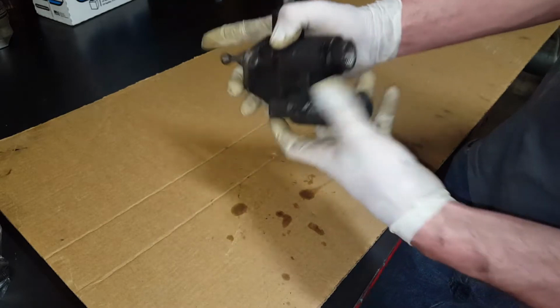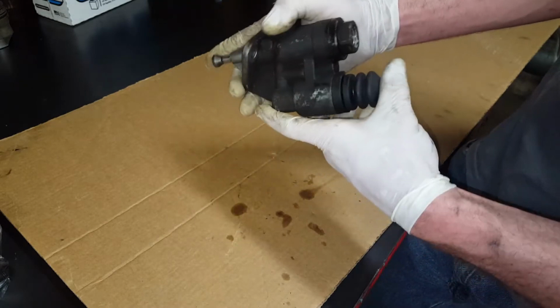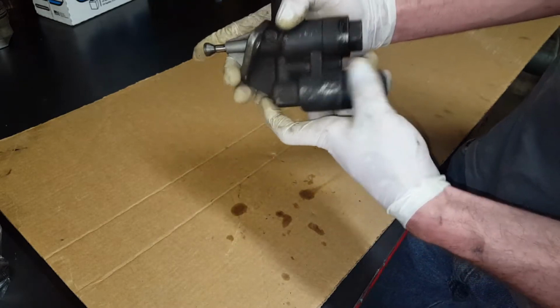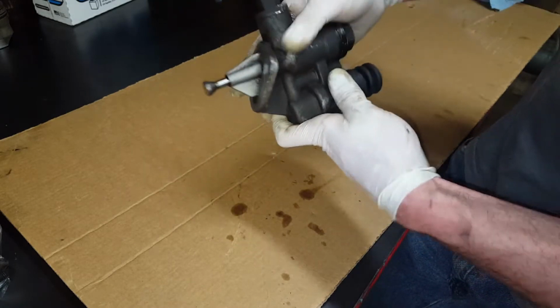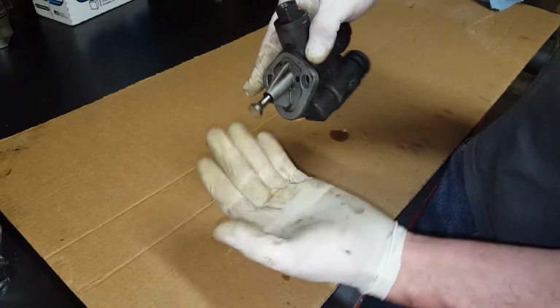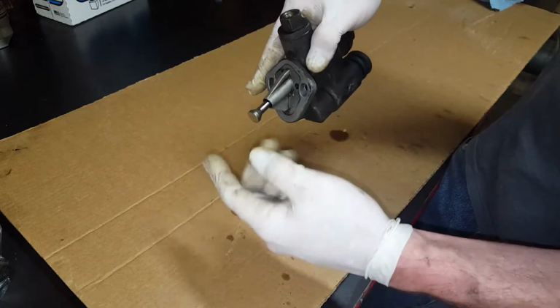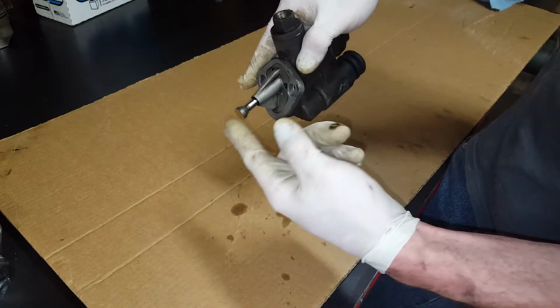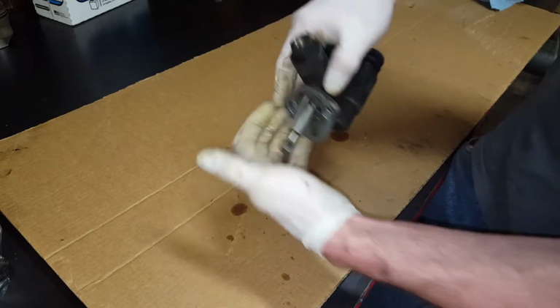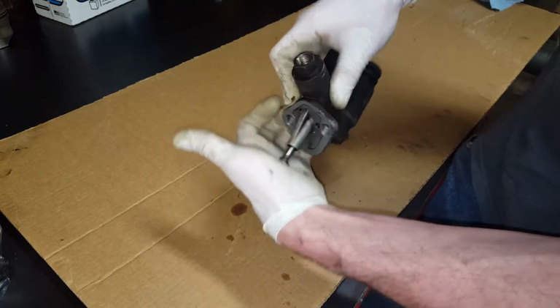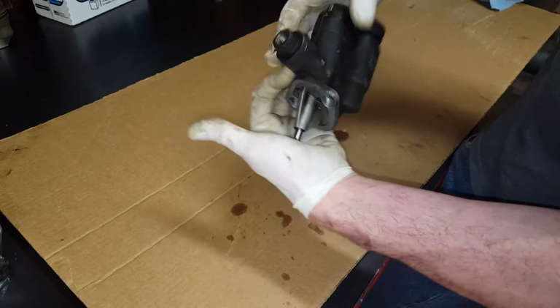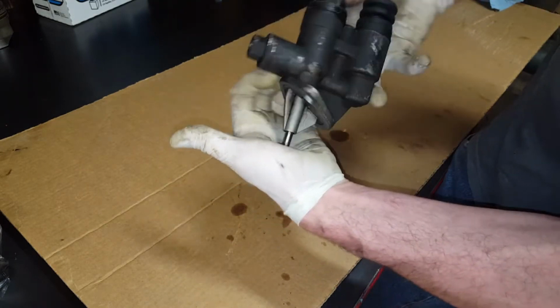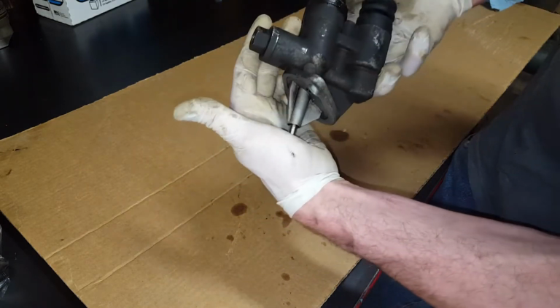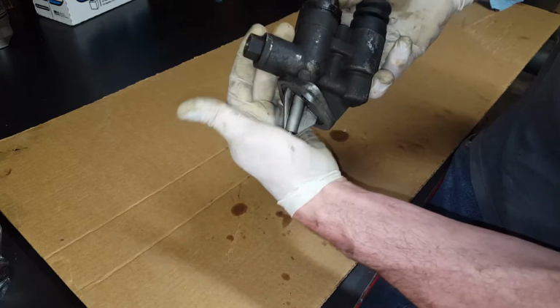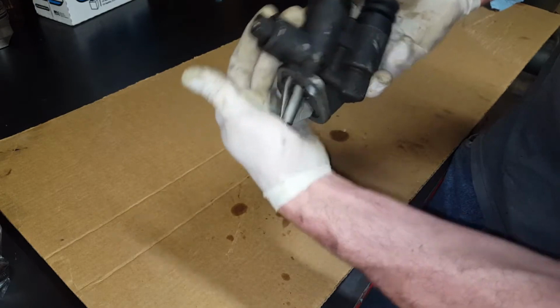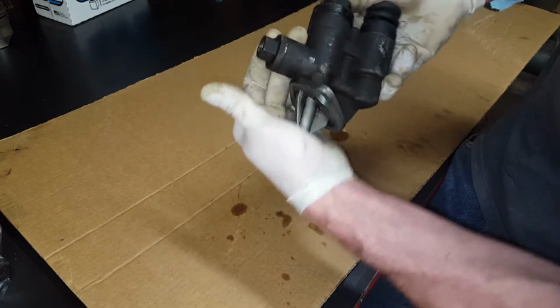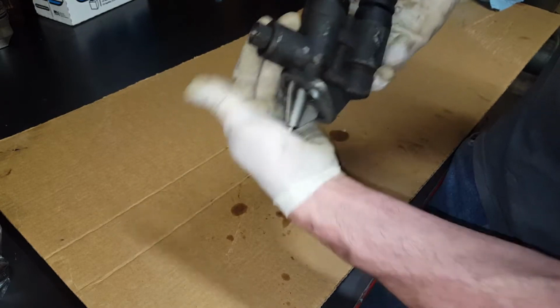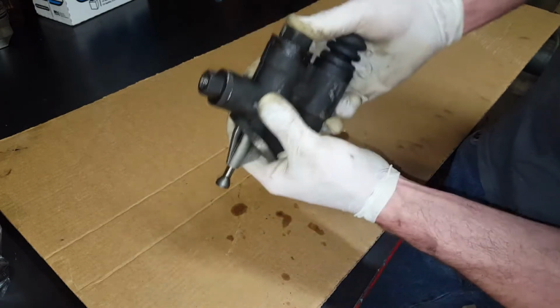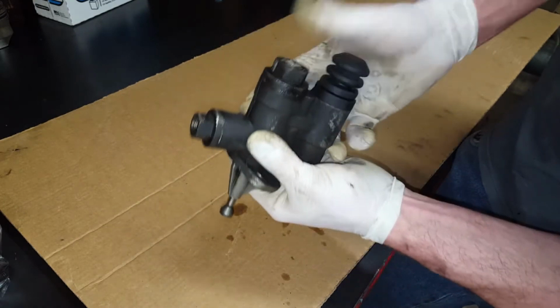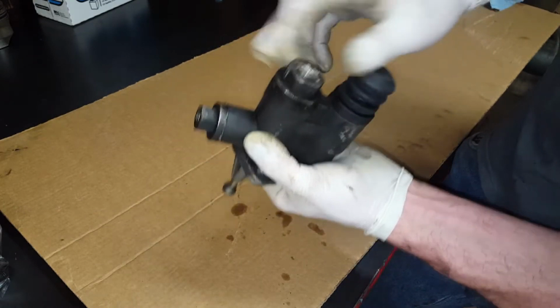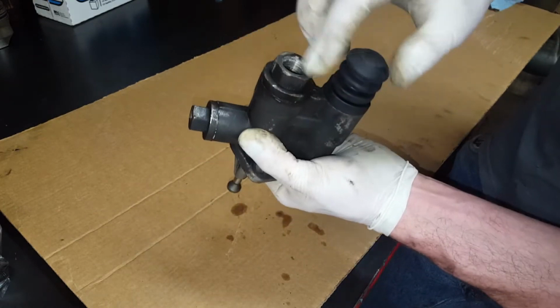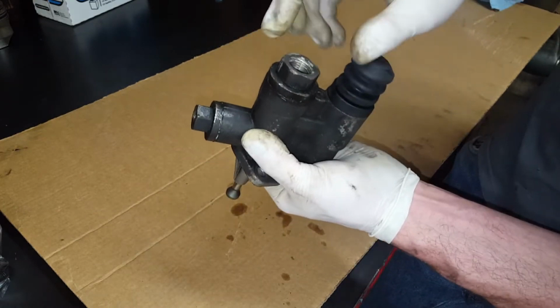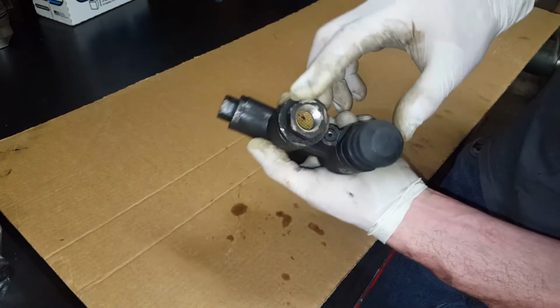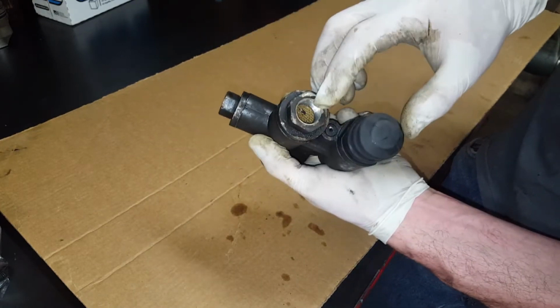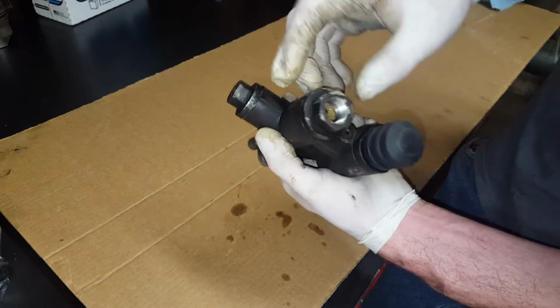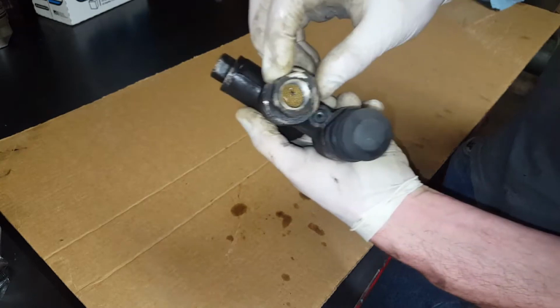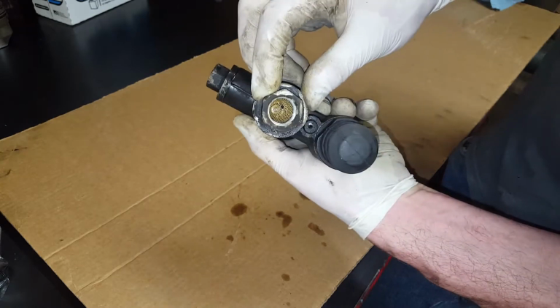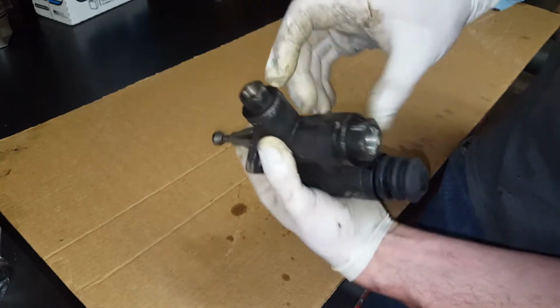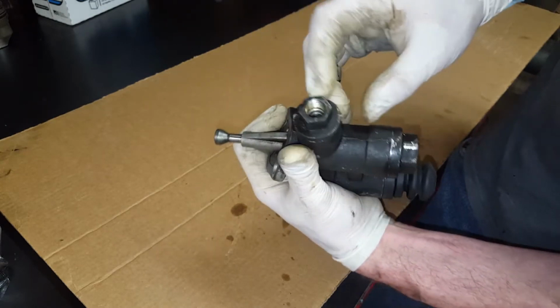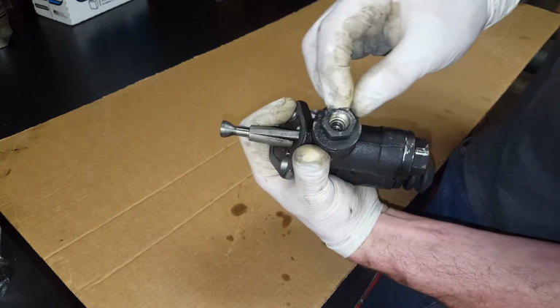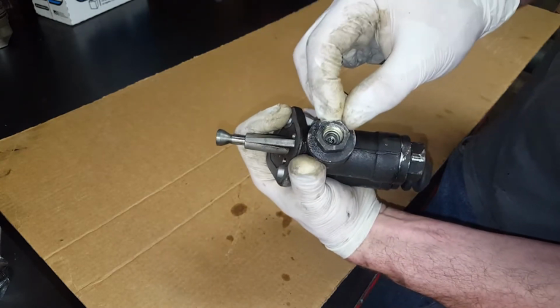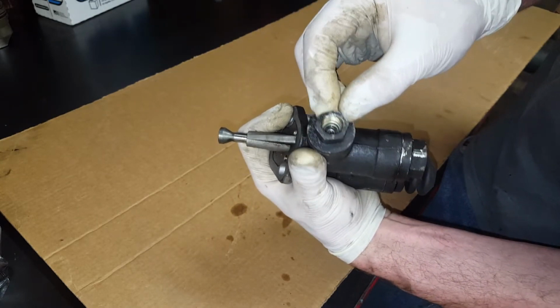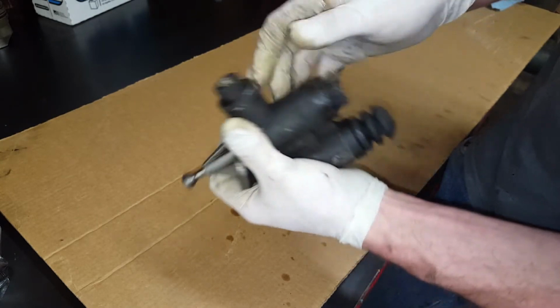Now, how does this thing operate? Essentially the cam plunges this in and out. In doing so, it creates a vacuum on this side. This is your inlet — got a little screen in there — and then your high-pressure outlet right here.